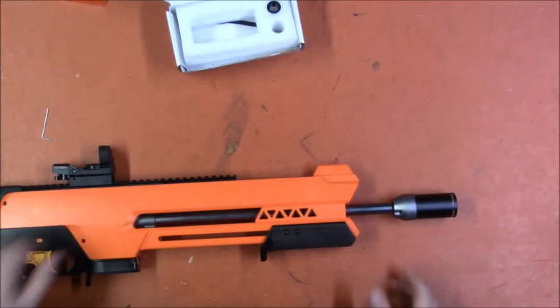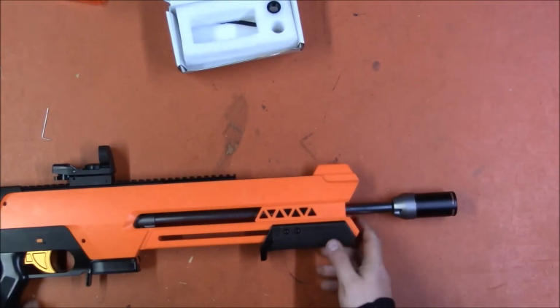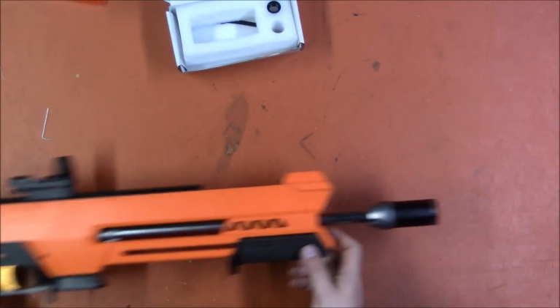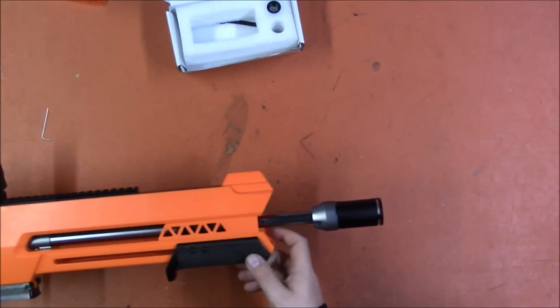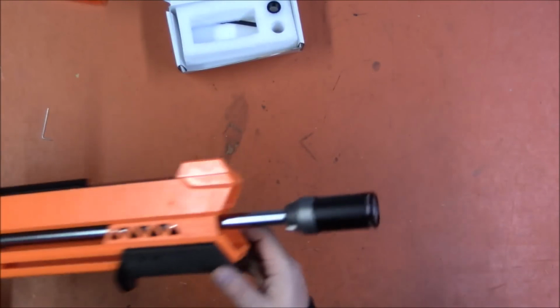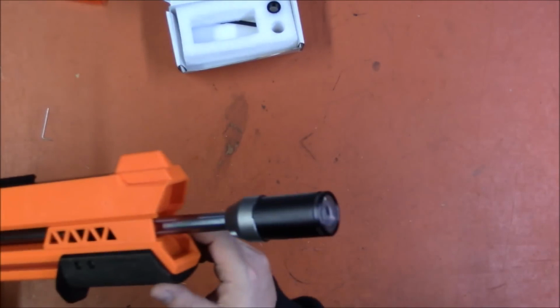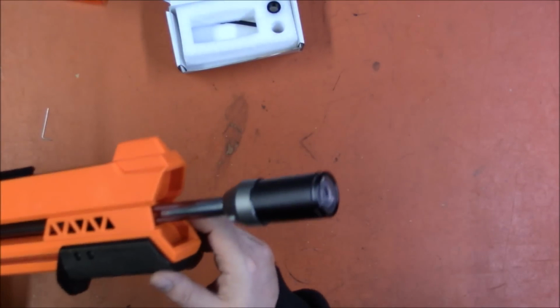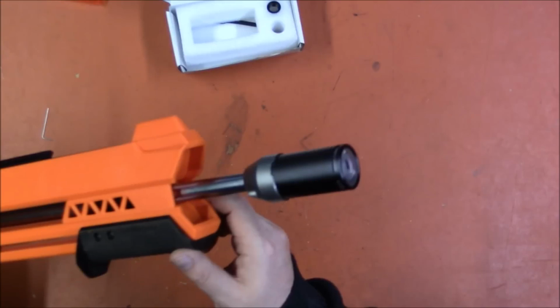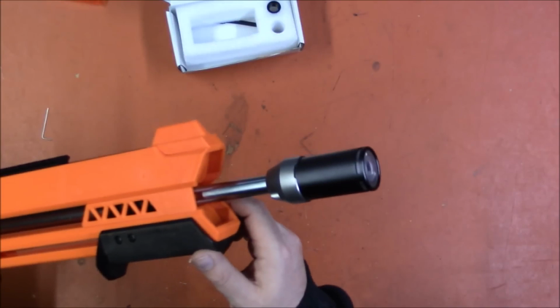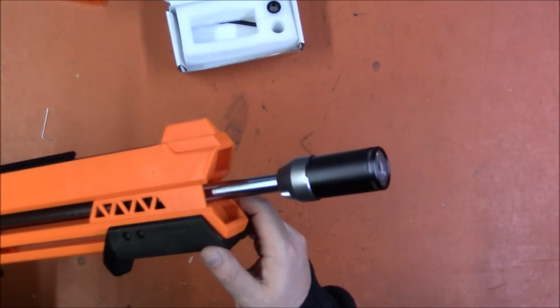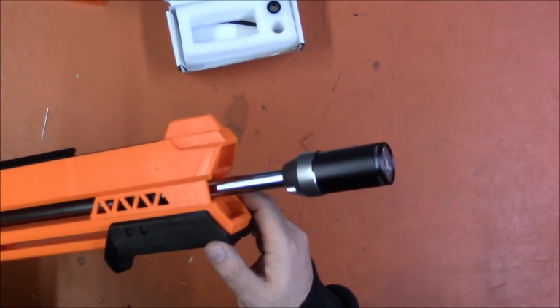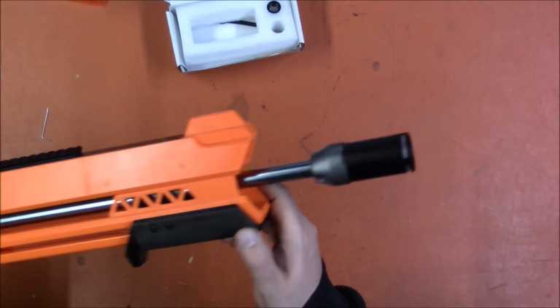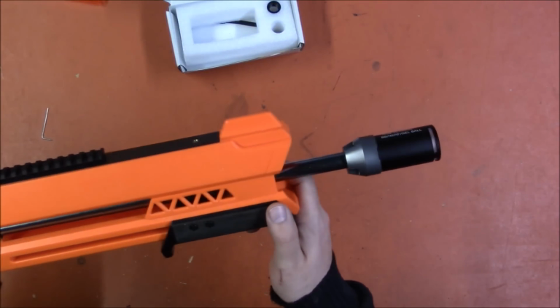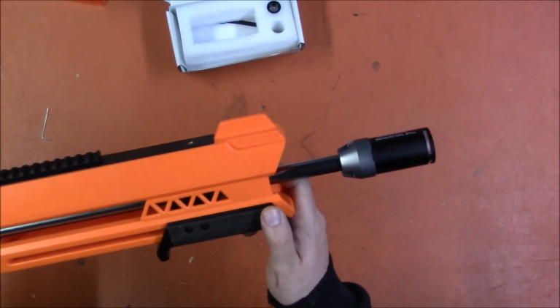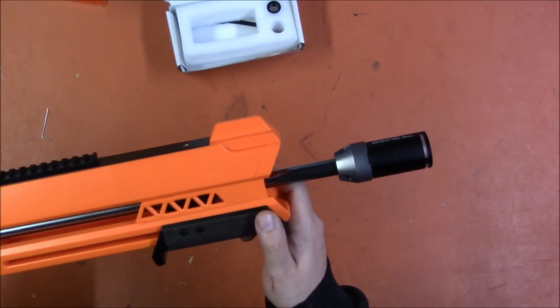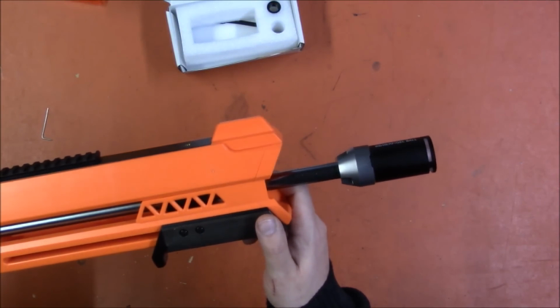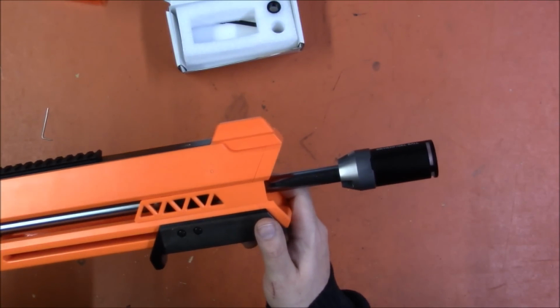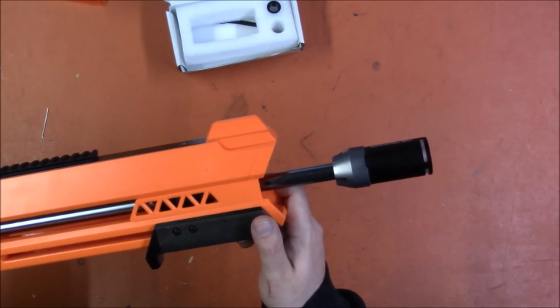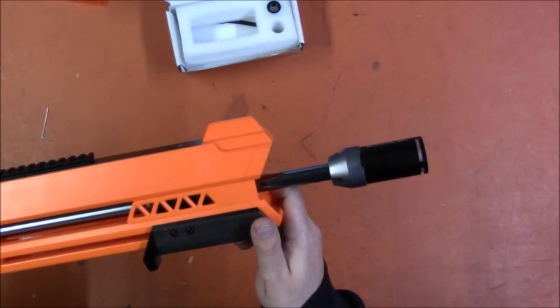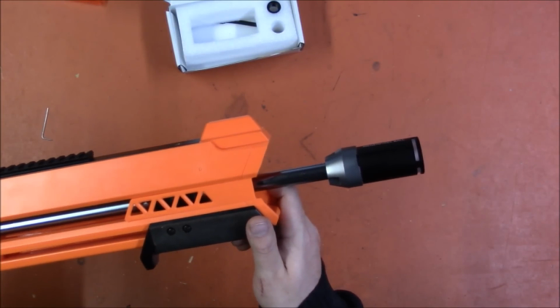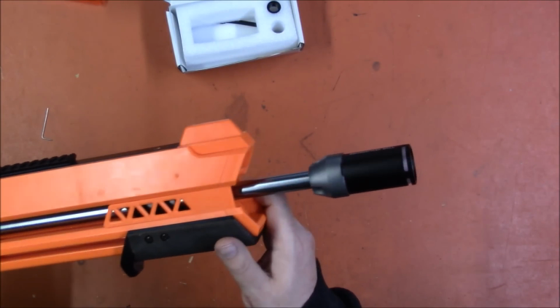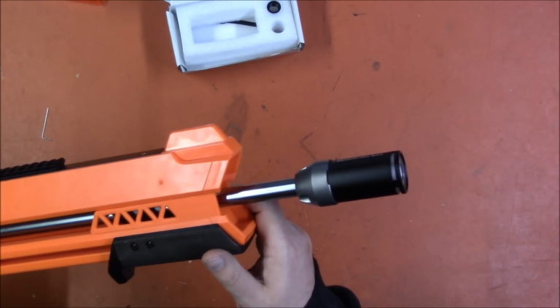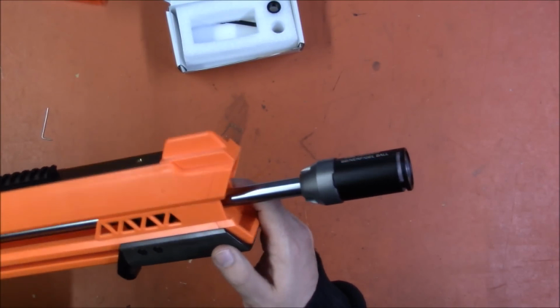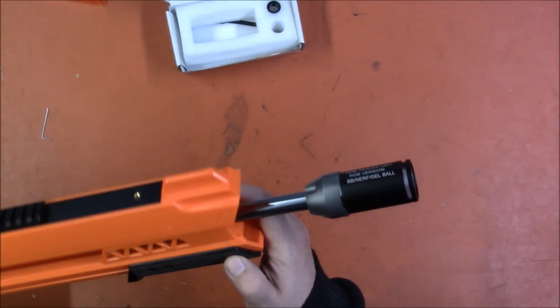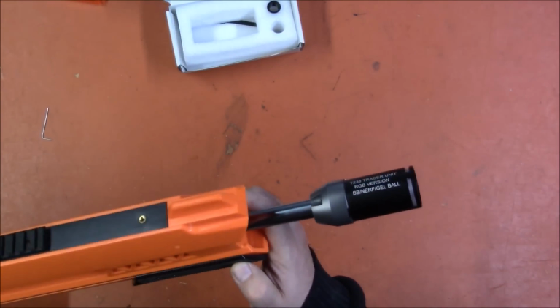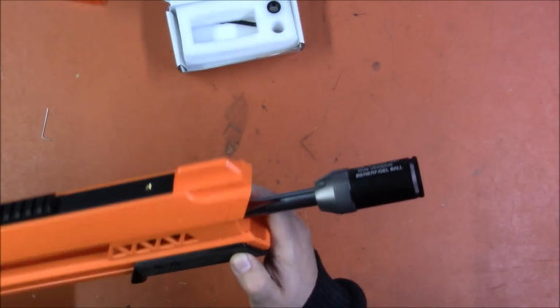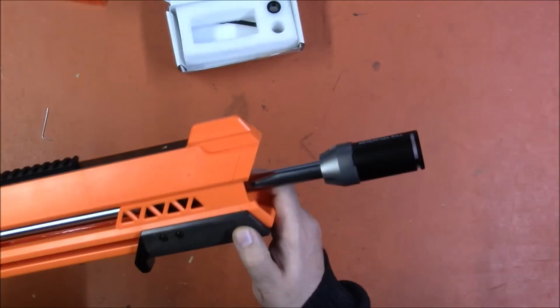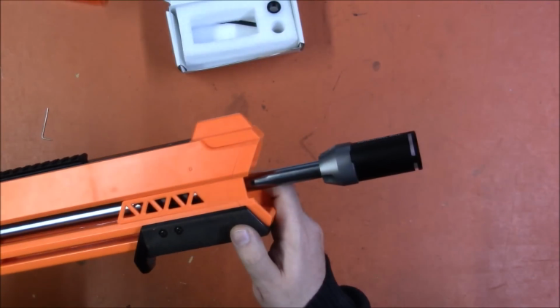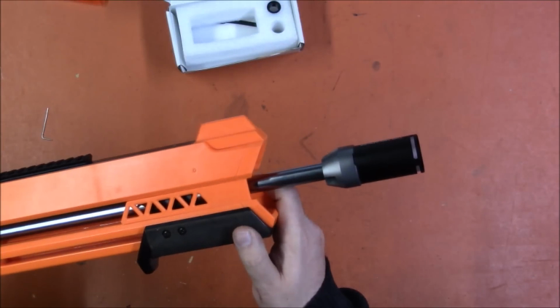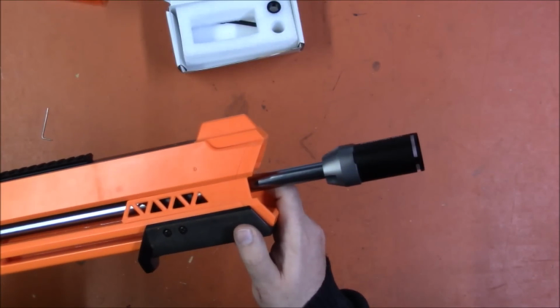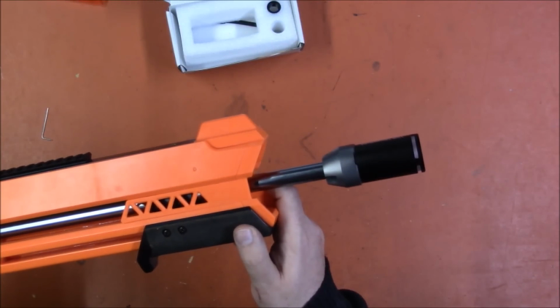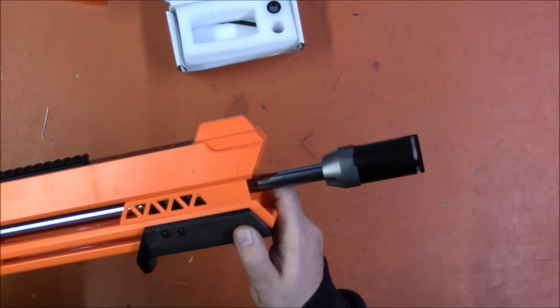That is really all there is to the functioning of it. I'm going to take it to the range and see what it does in daylight, and then do it again at night to see how well it lights up Nerf darts.